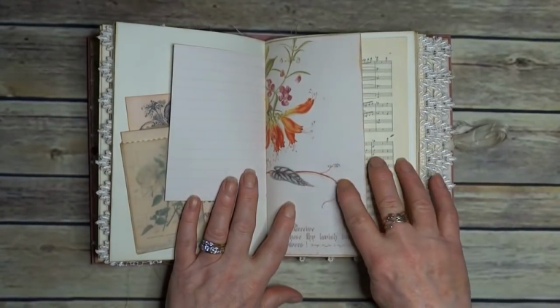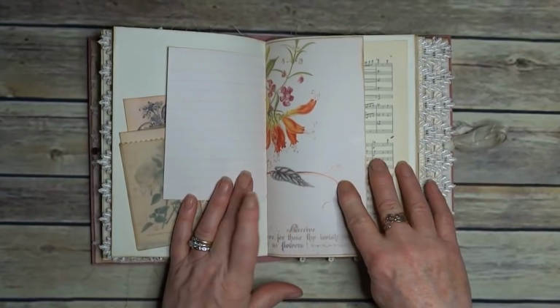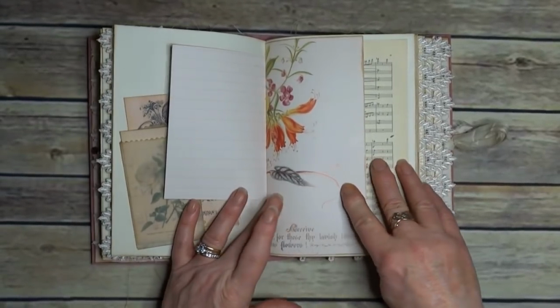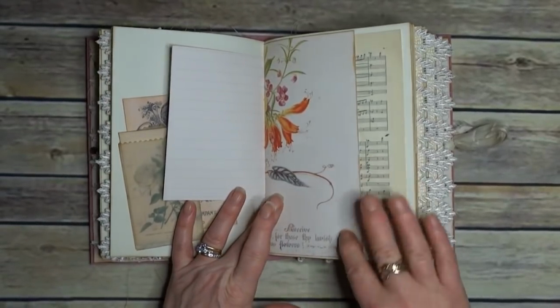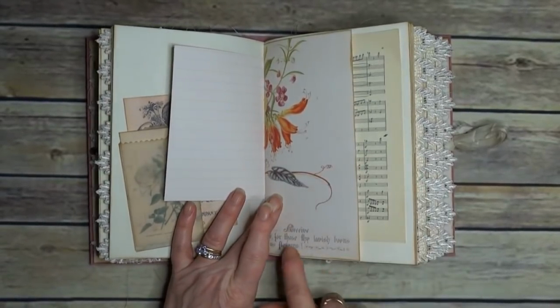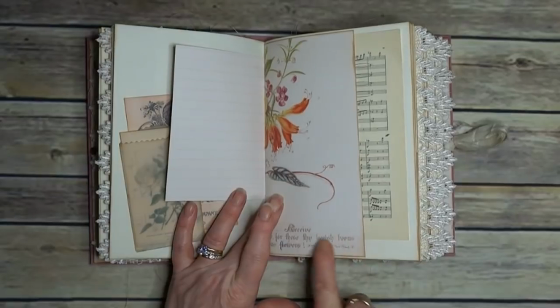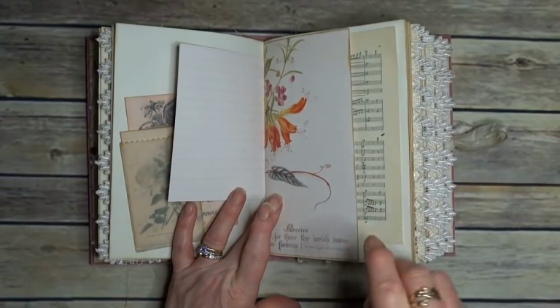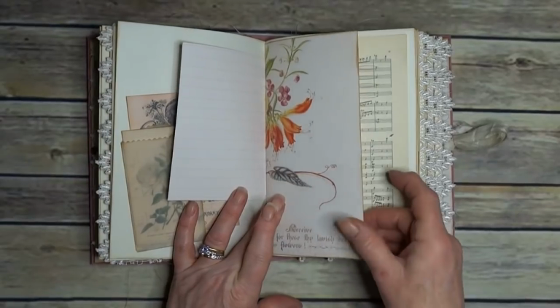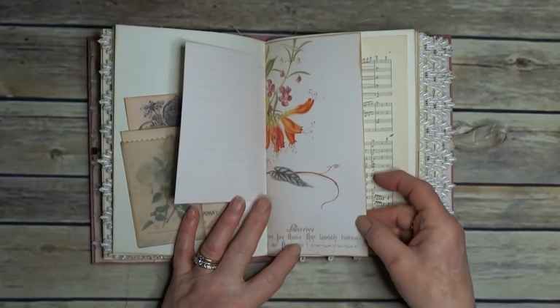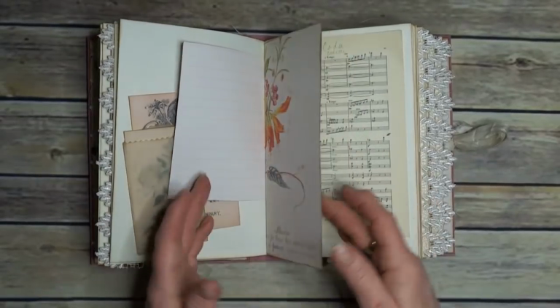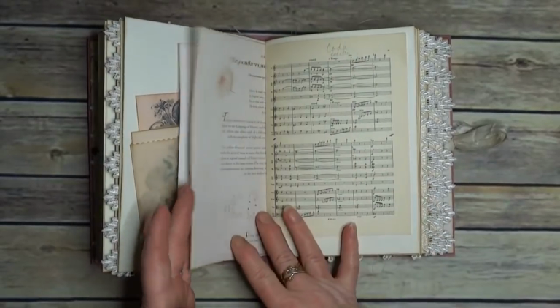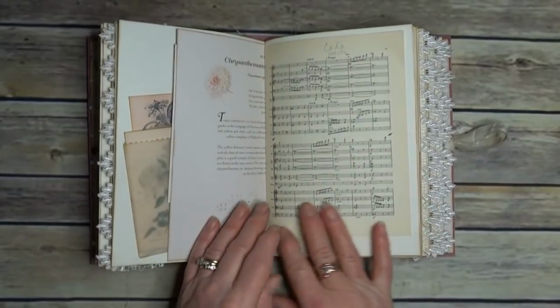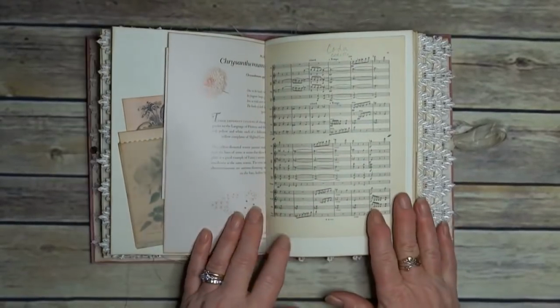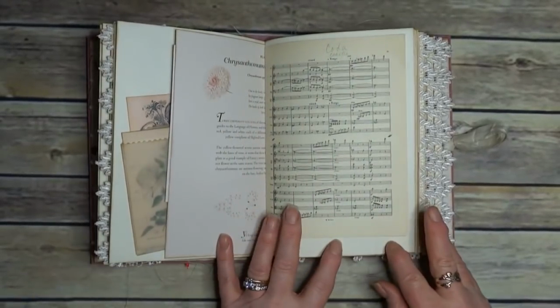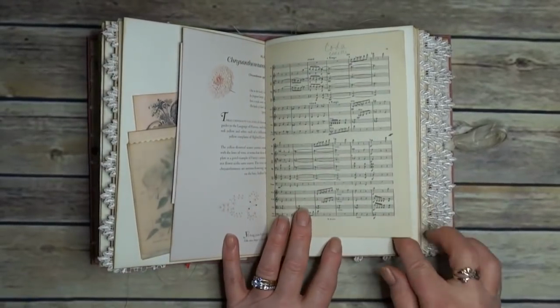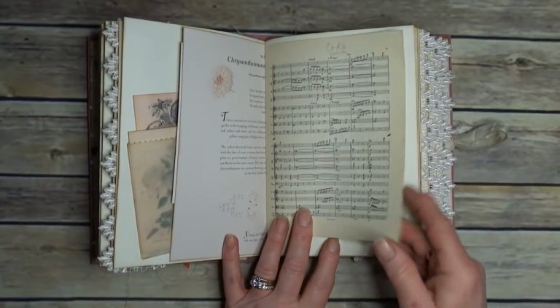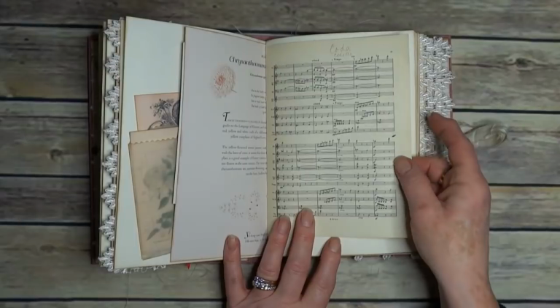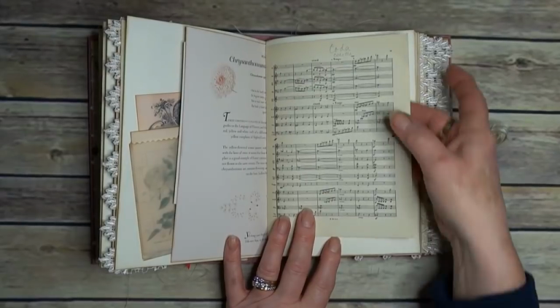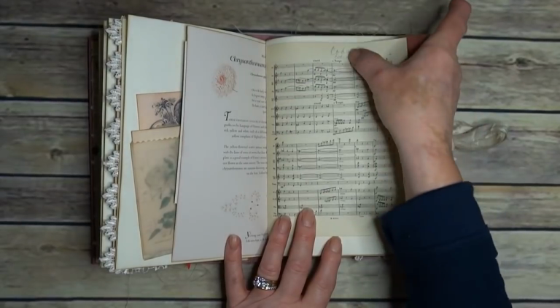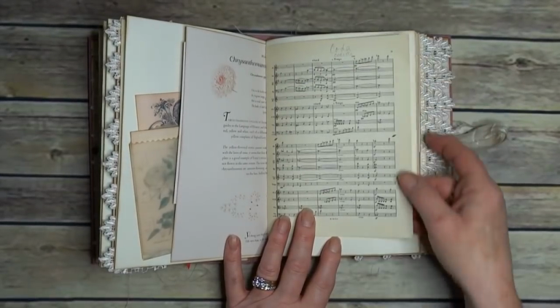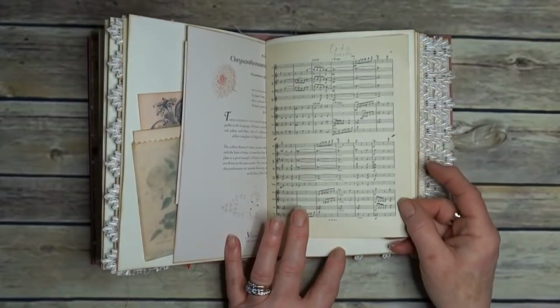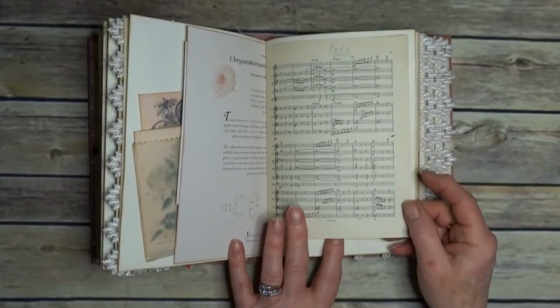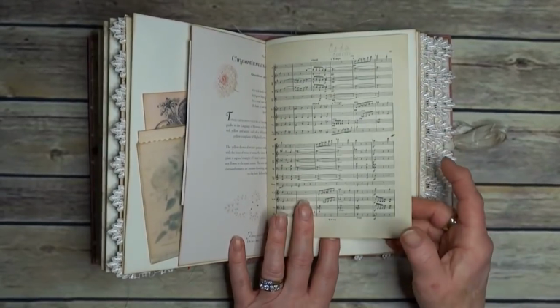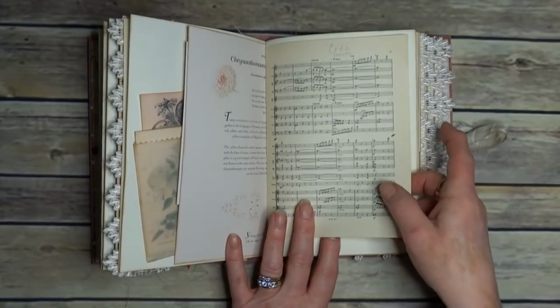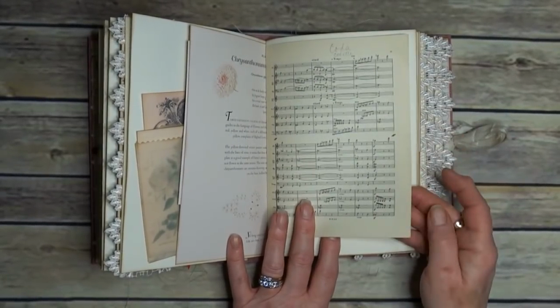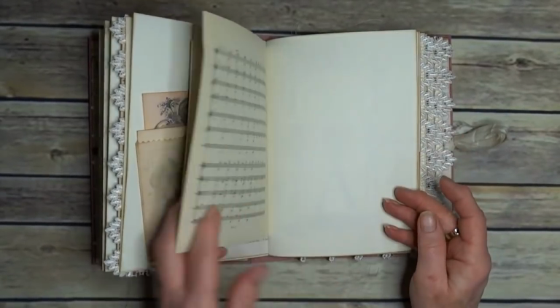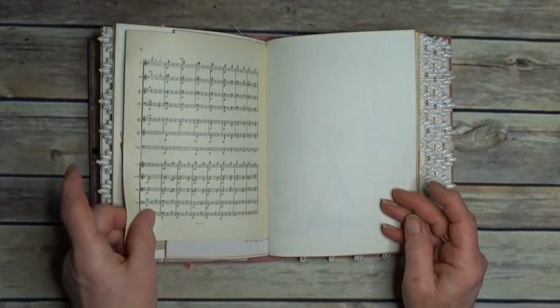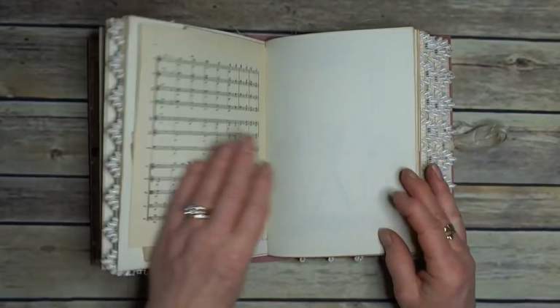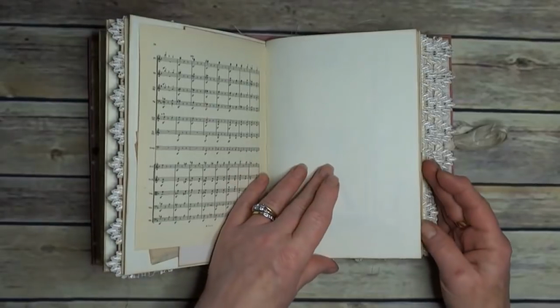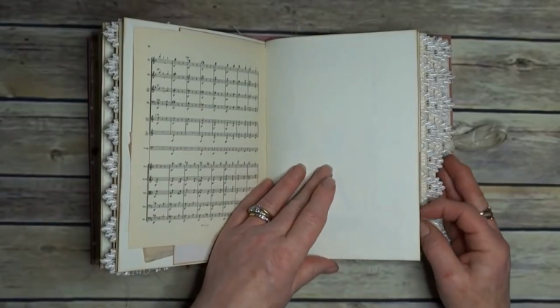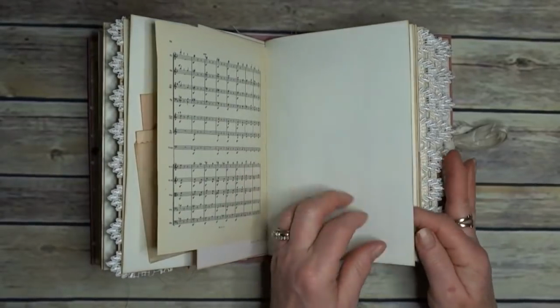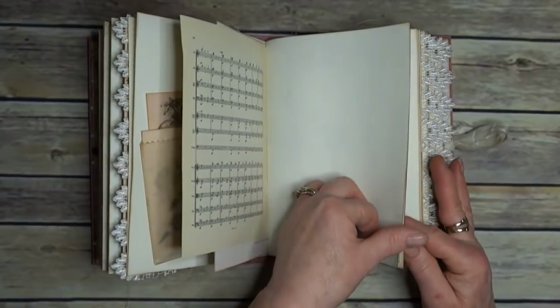This Edwardian ladies' book is great because it does have all the calligraphy in it. And some book paper — I've left the original pencil marks on the music paper. I thought they added to the interest.